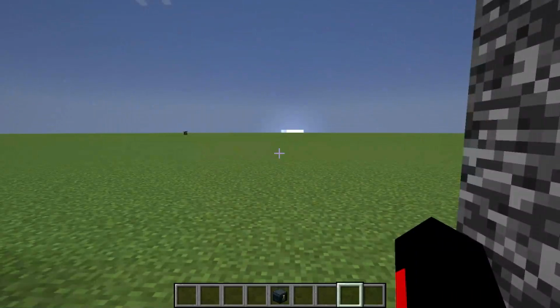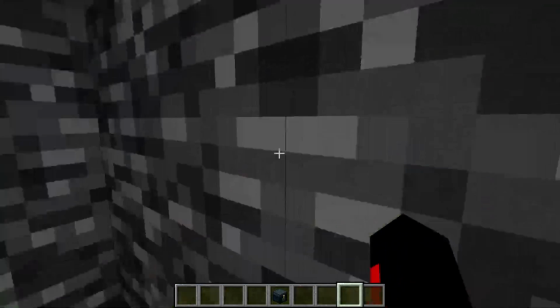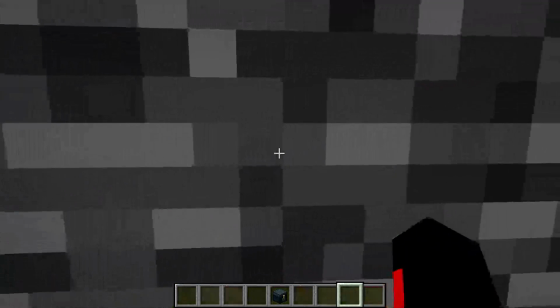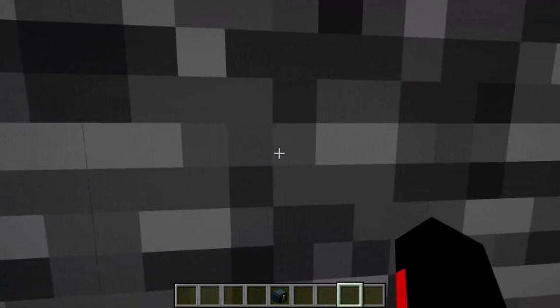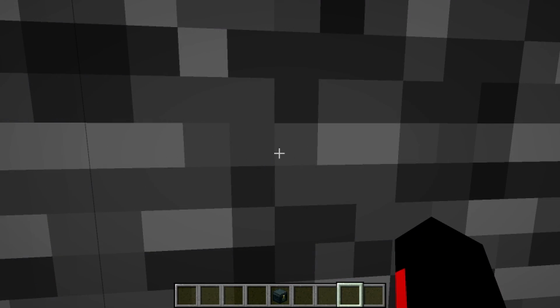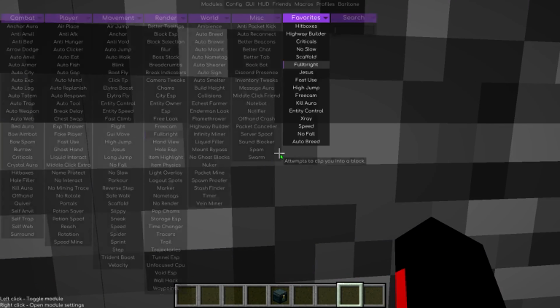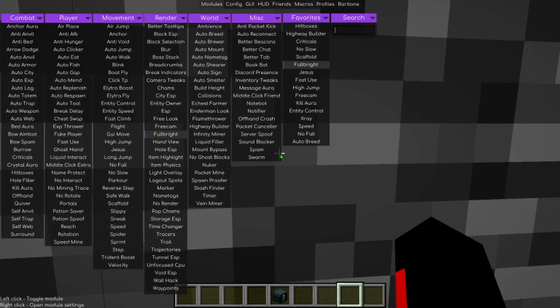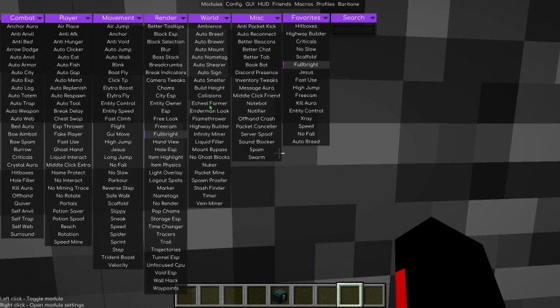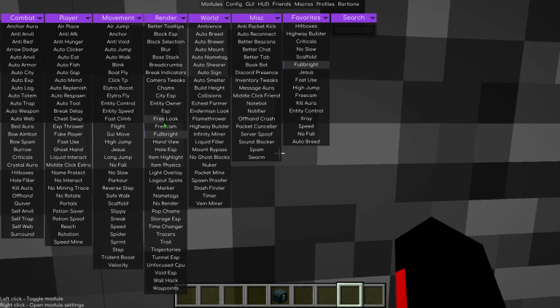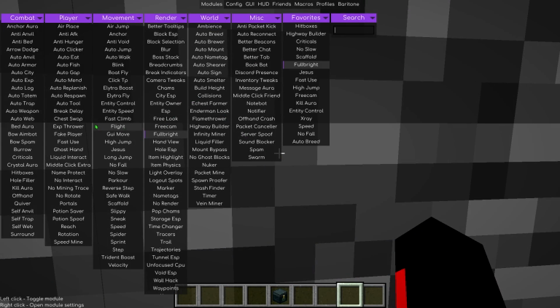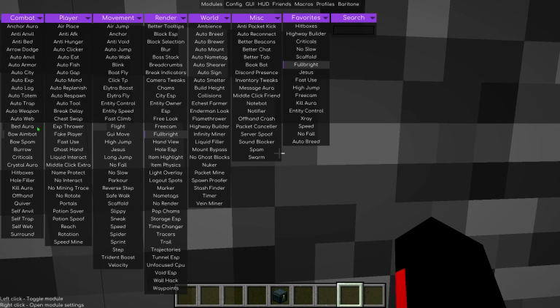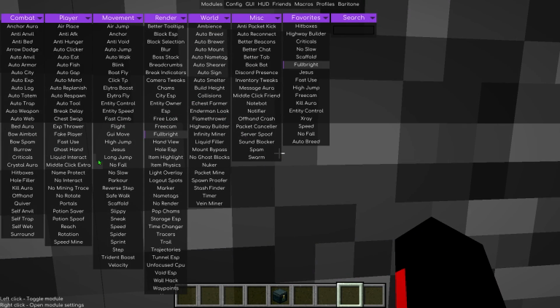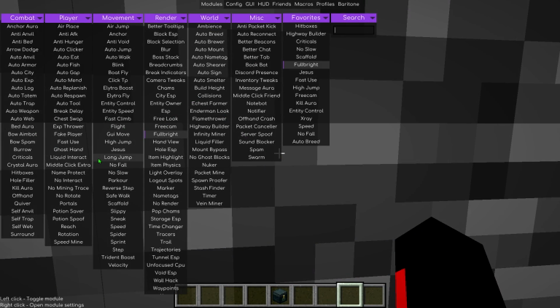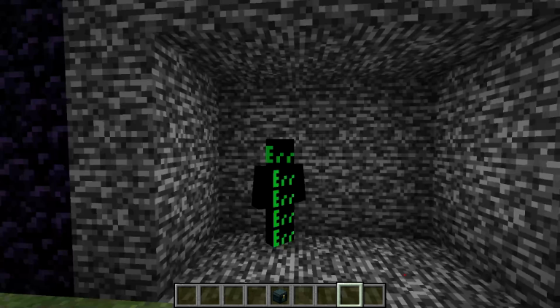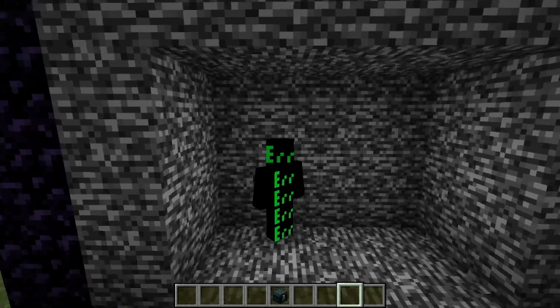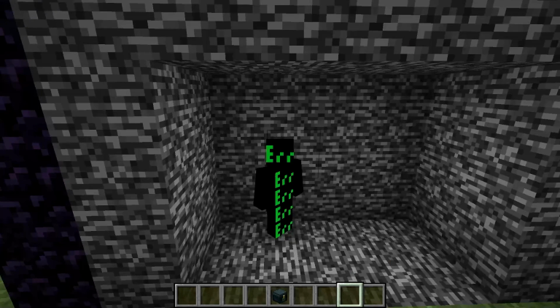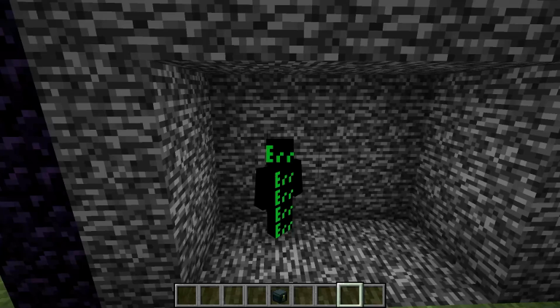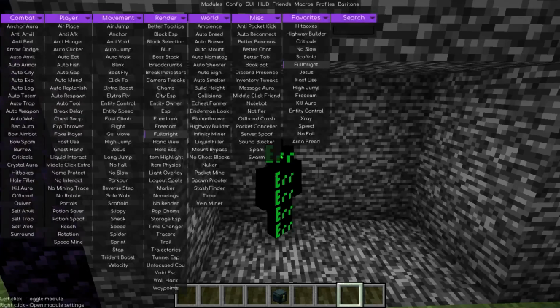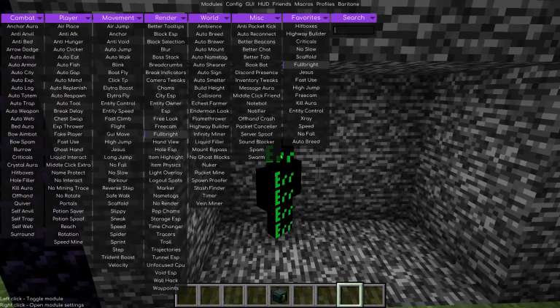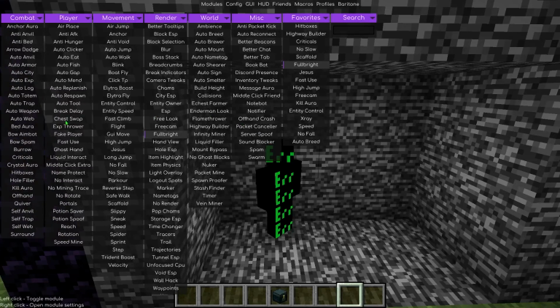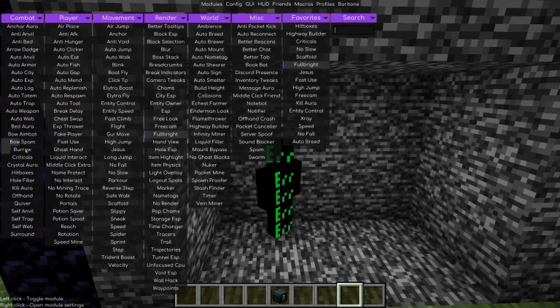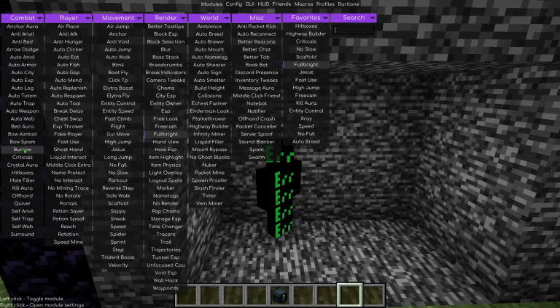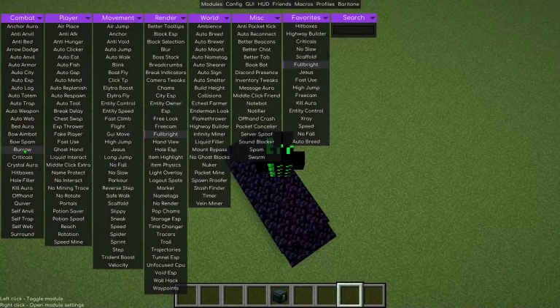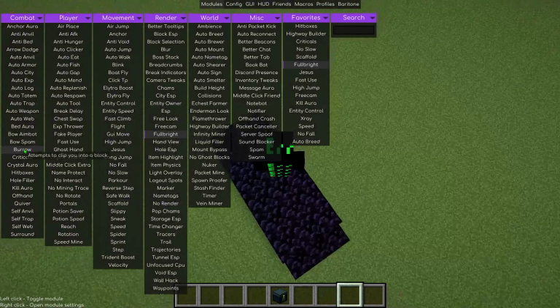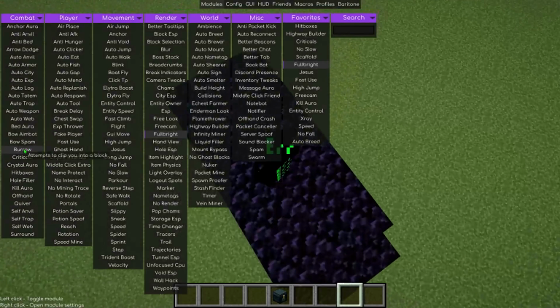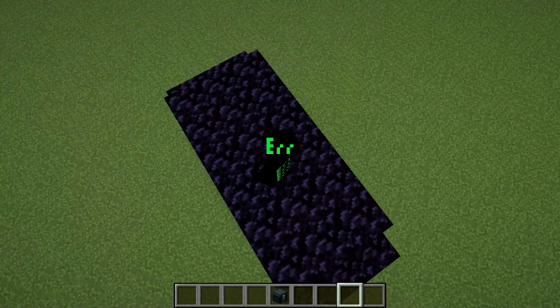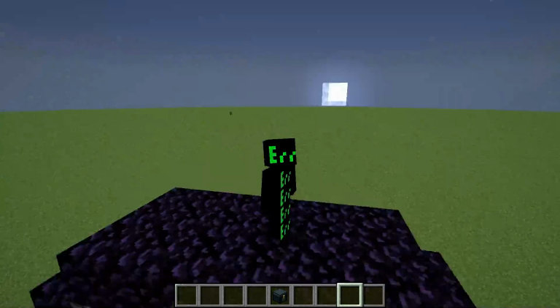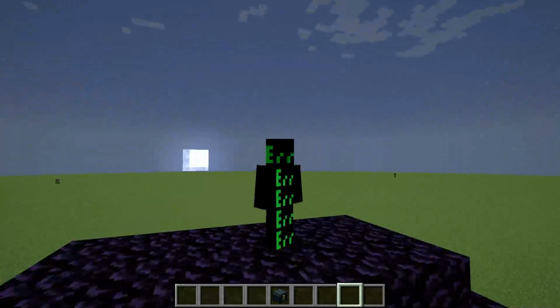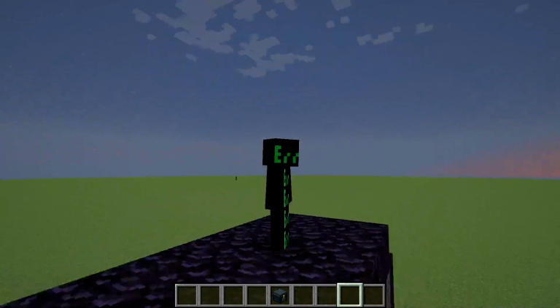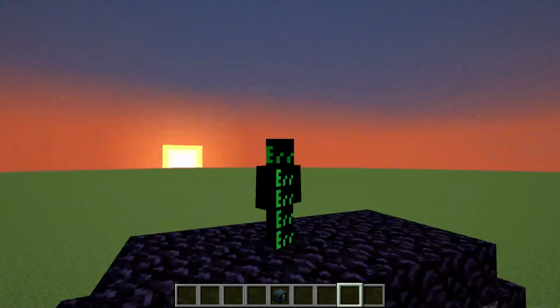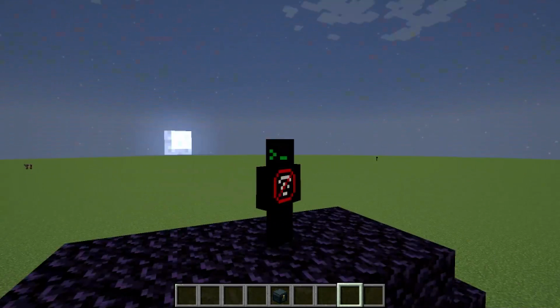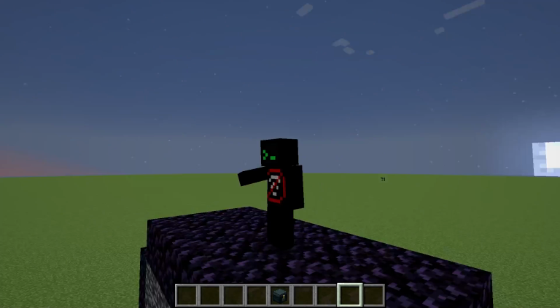When activated, Burrow attempts to noclip you through structures with a minimum 3-block high ceiling, using ender chests, obsidian, or anvils. You can set your preferred block in the hack settings.